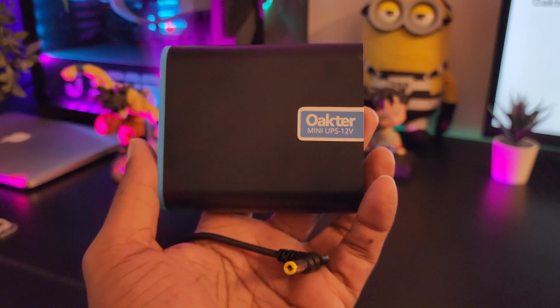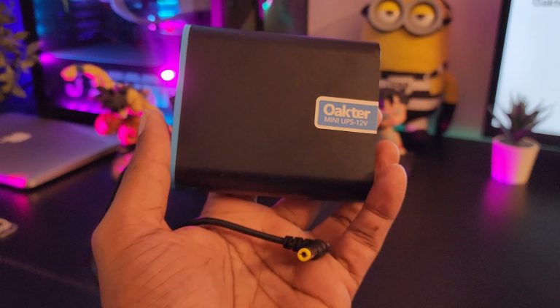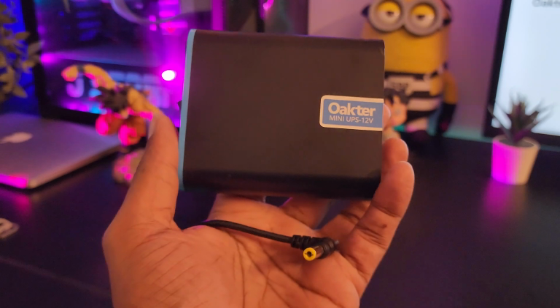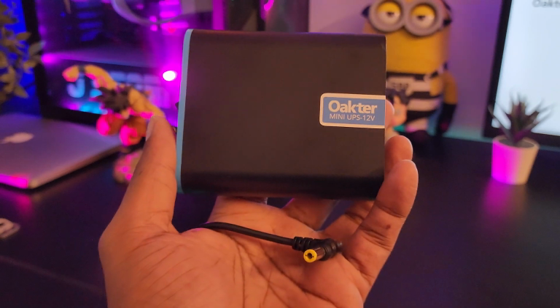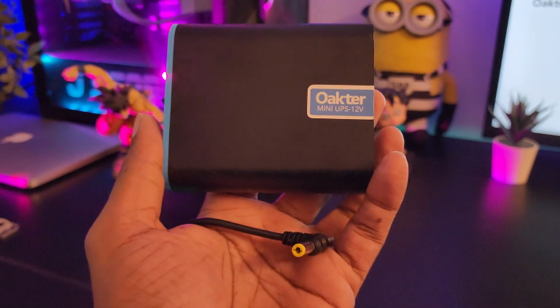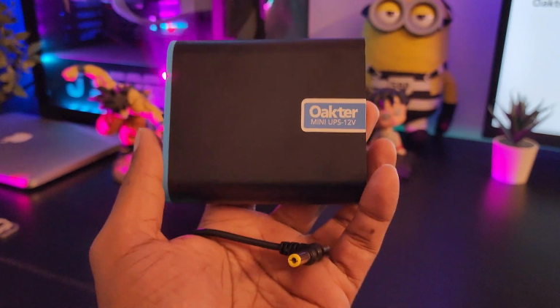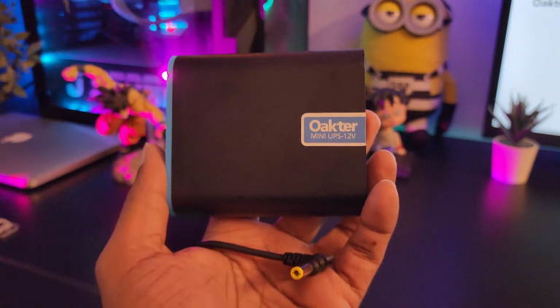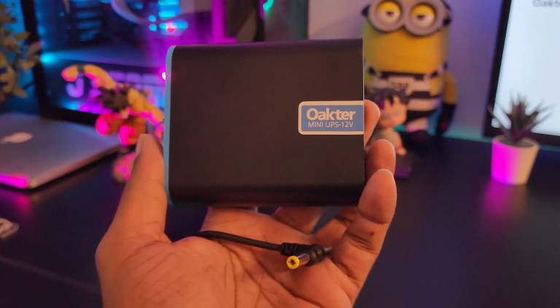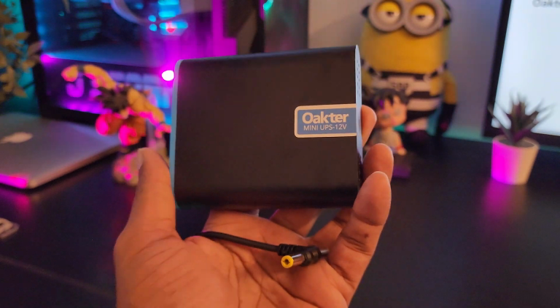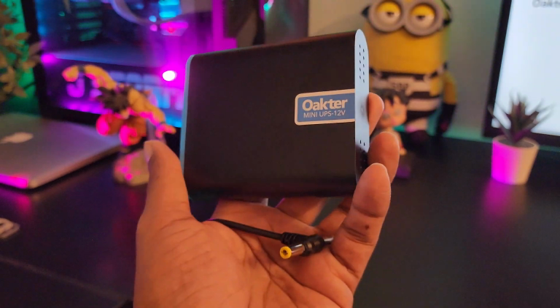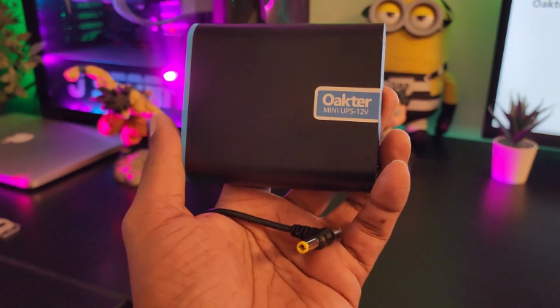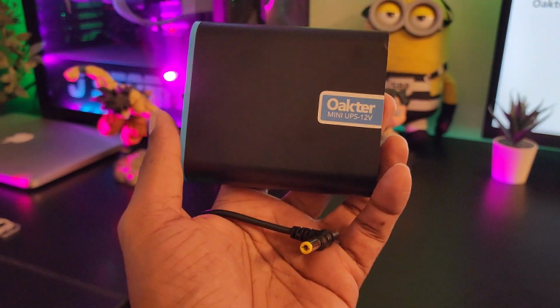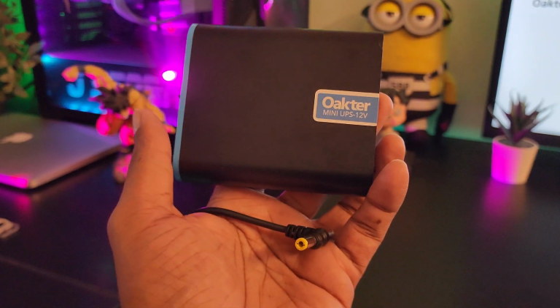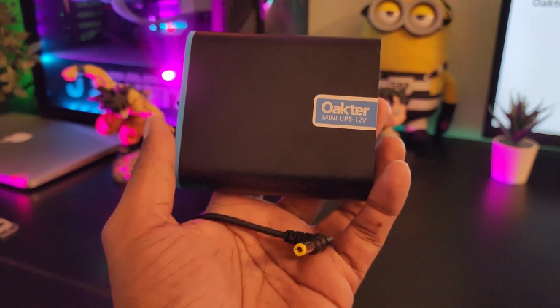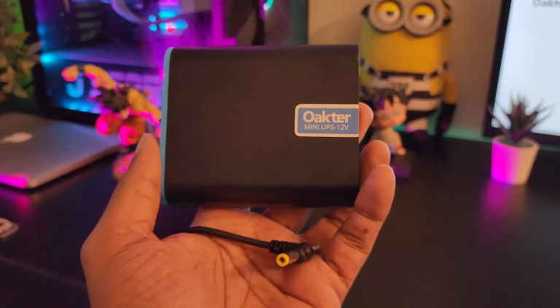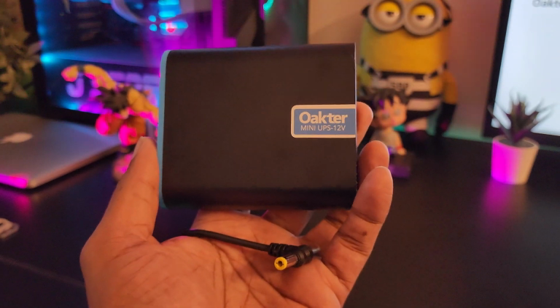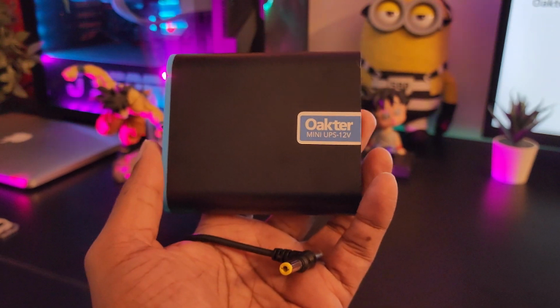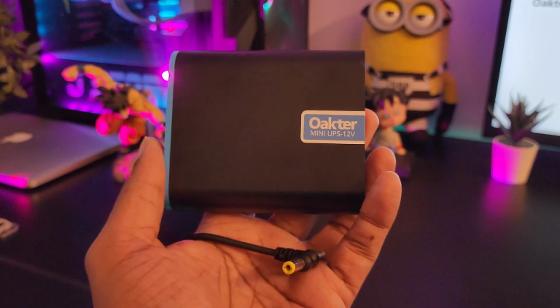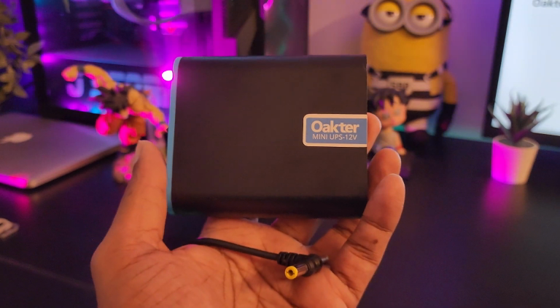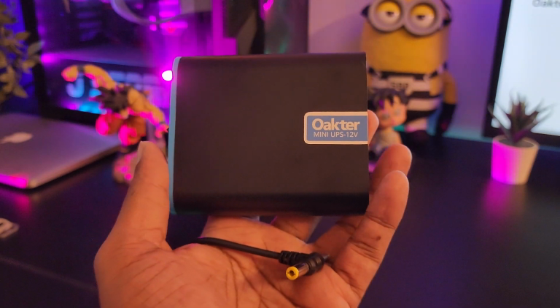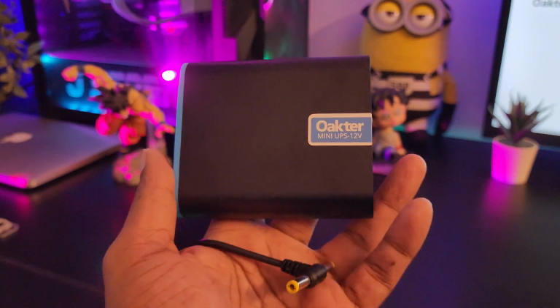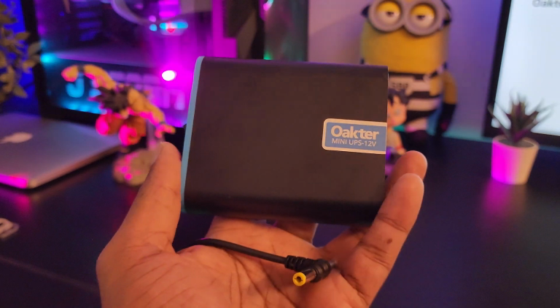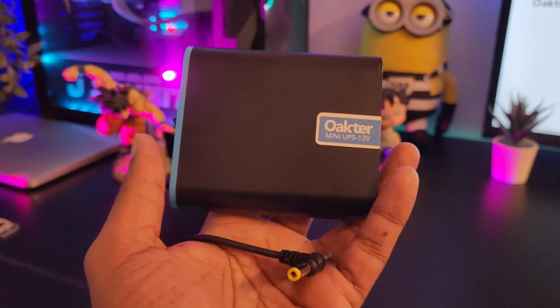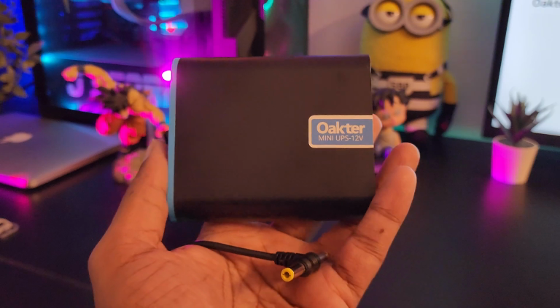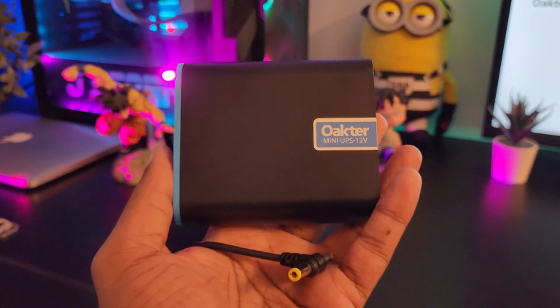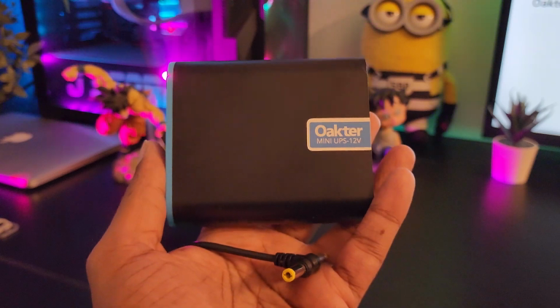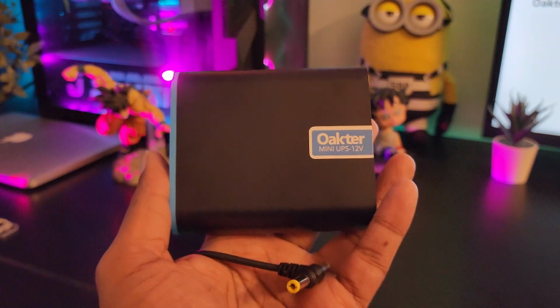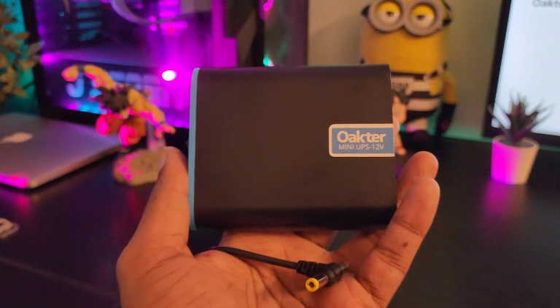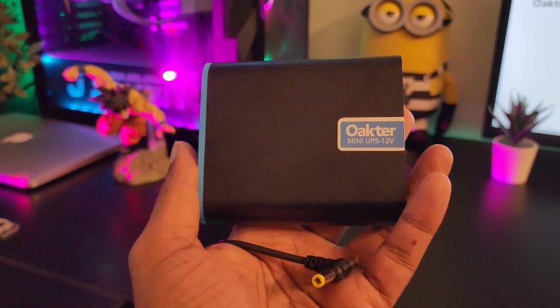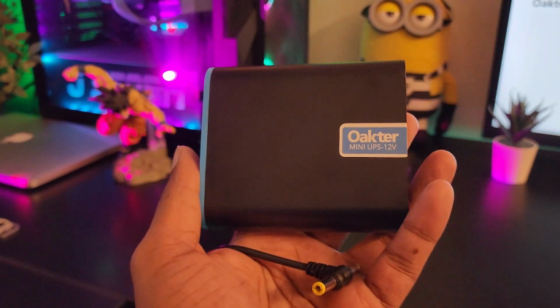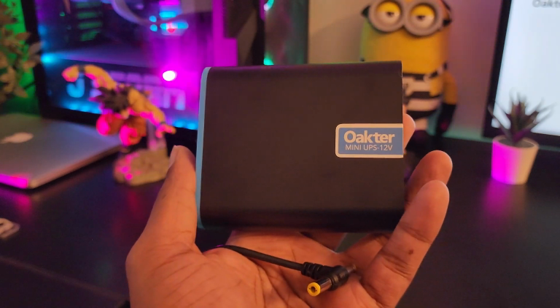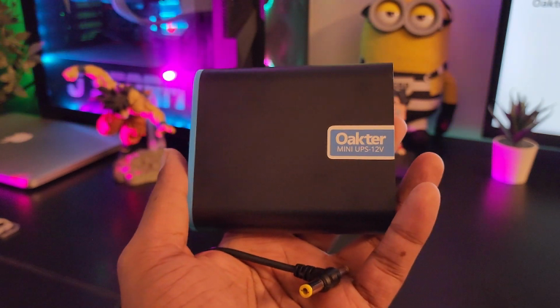This is the Octo Mini UPS. The variant I have is 12 volt — there's one more variant which is 9 volt. So depending on your requirement, you can either go for 12 or 9.